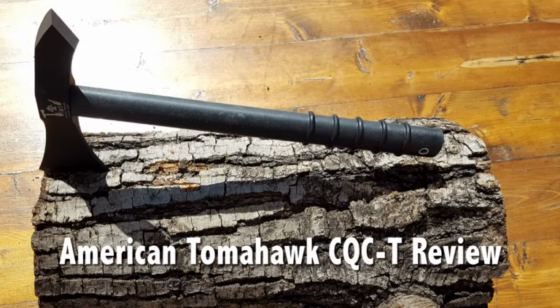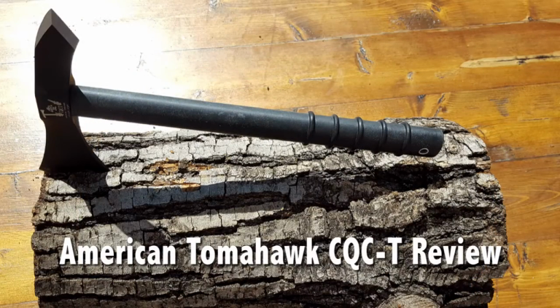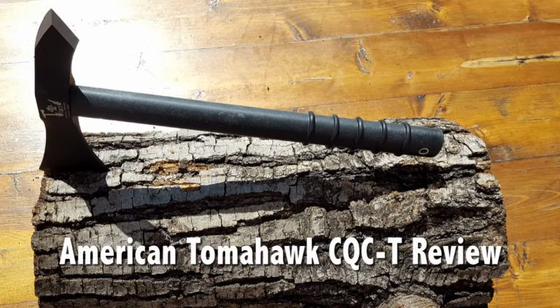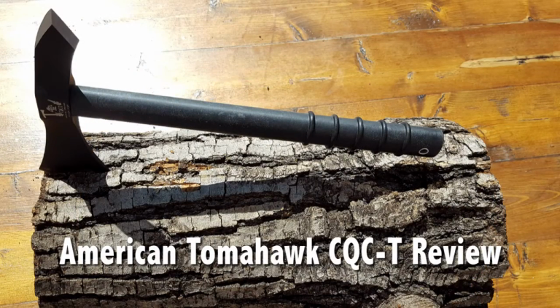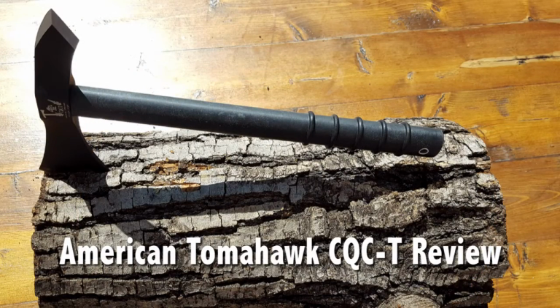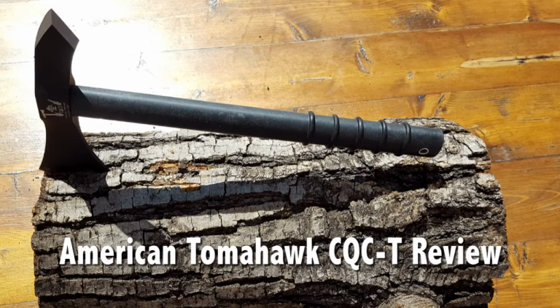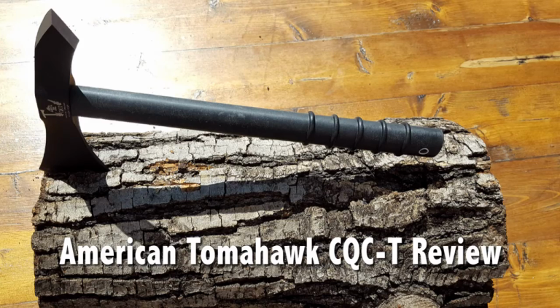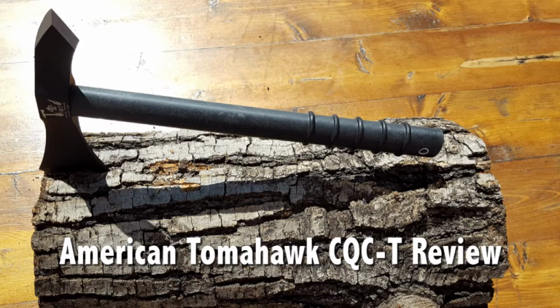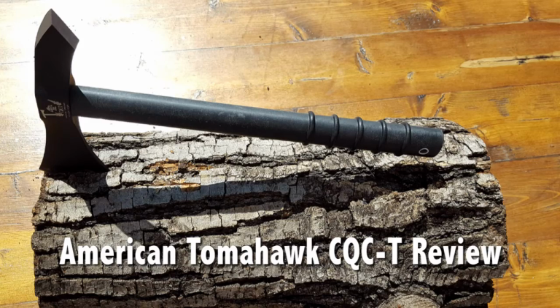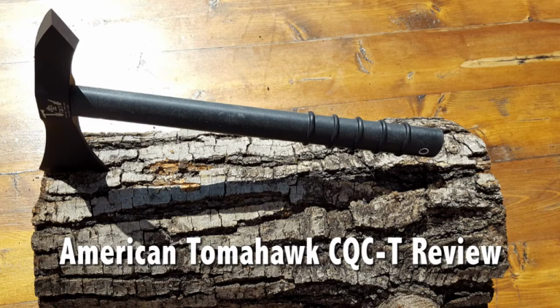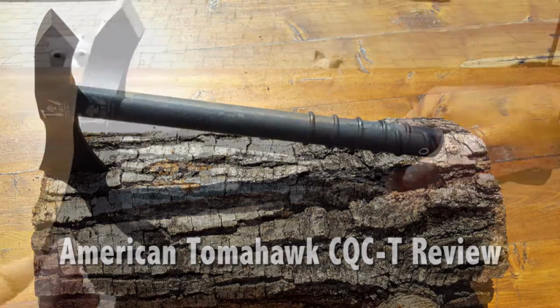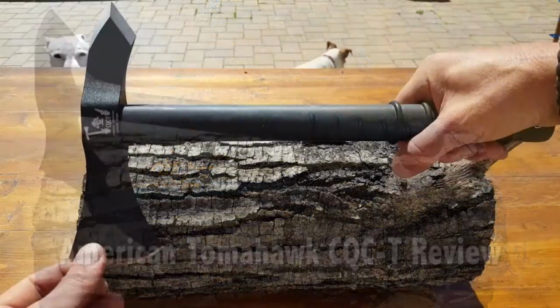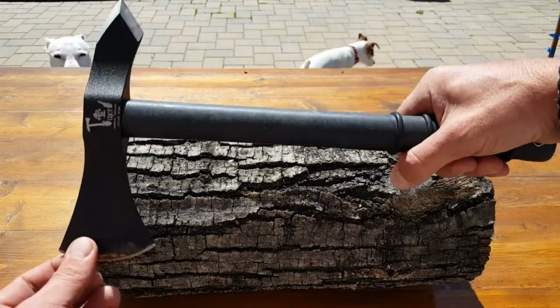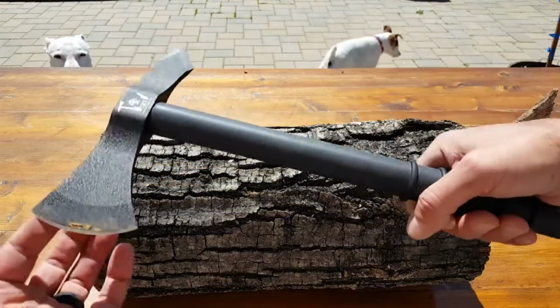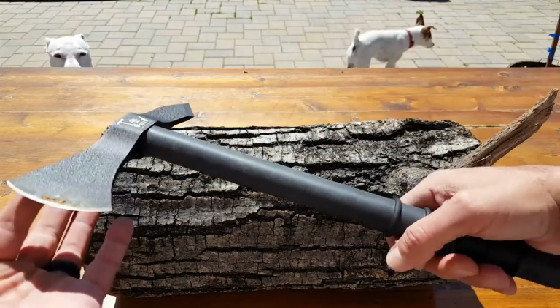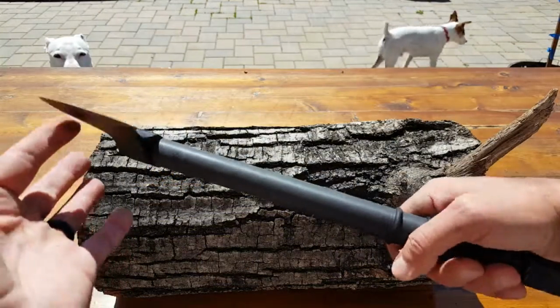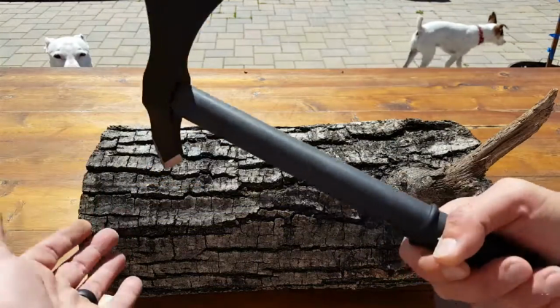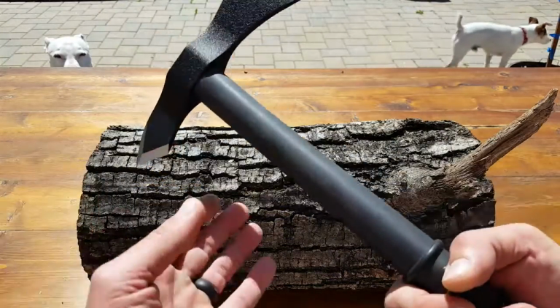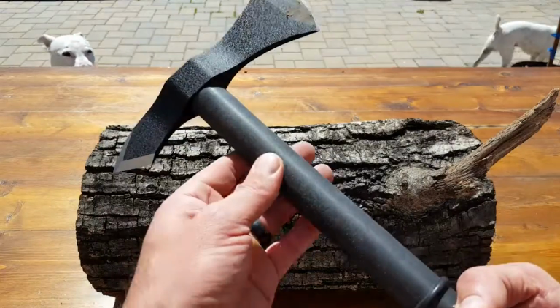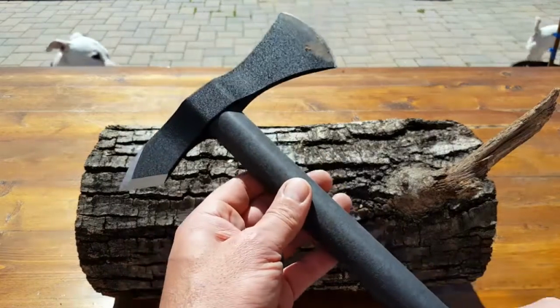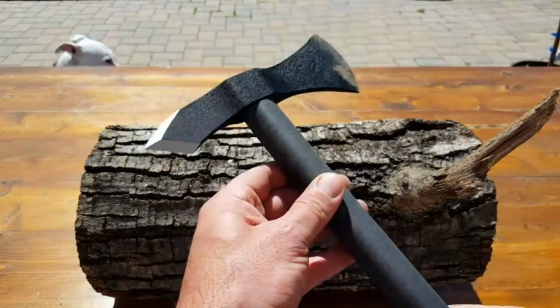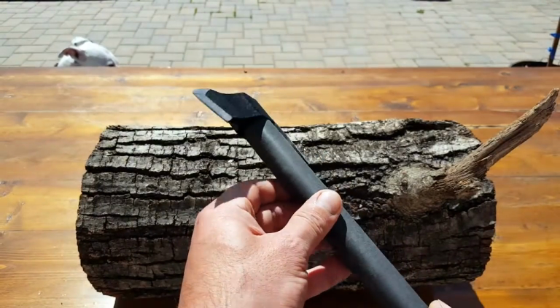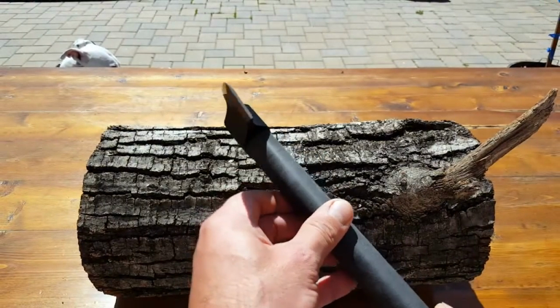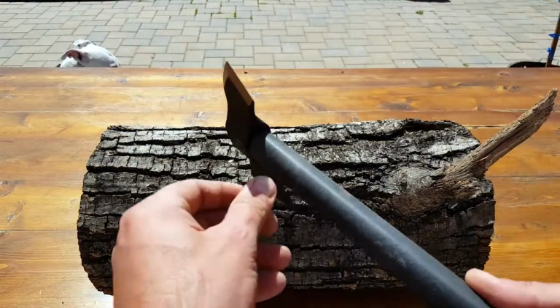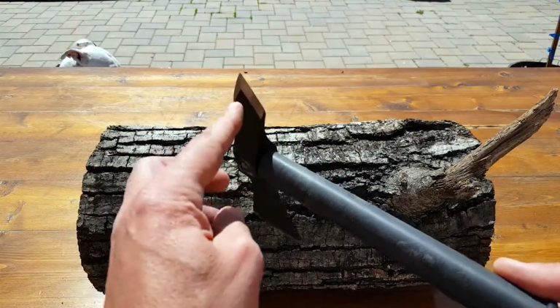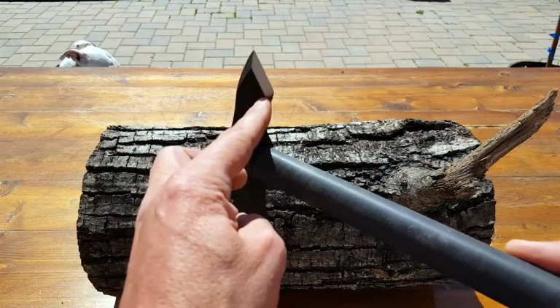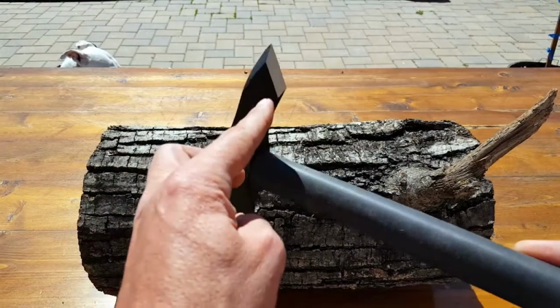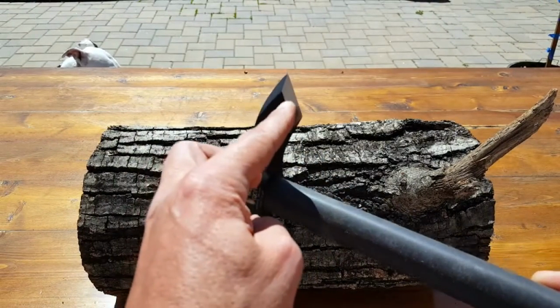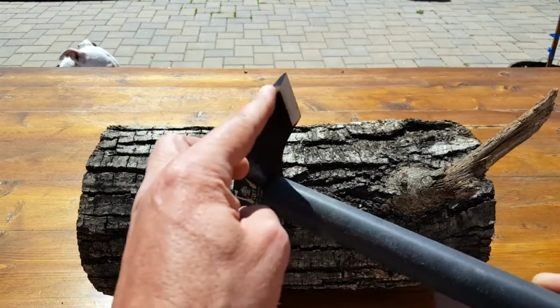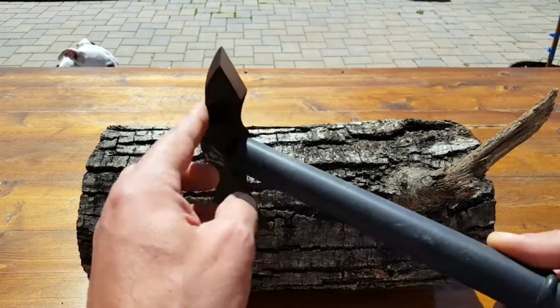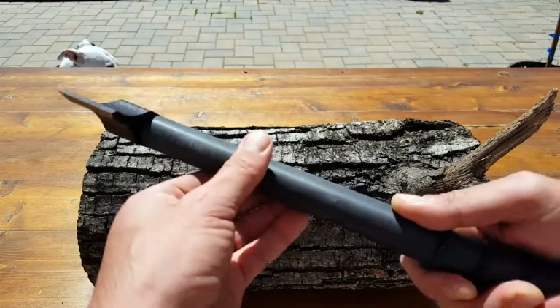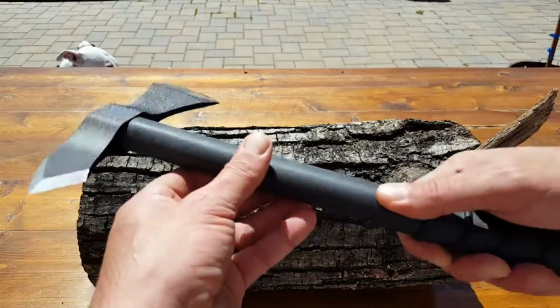You want to talk about quality, this is it. The craftsmanship, the material, the experience that's gone into the design. These Tomahawks have been serviceable for our military since the Vietnam era war, and of course have built upon that.